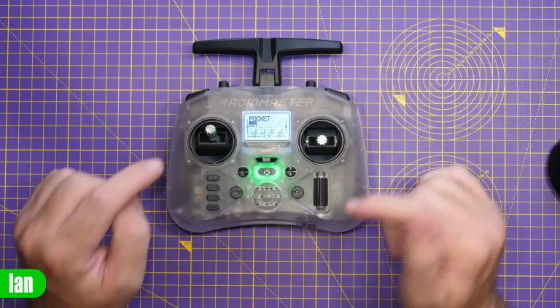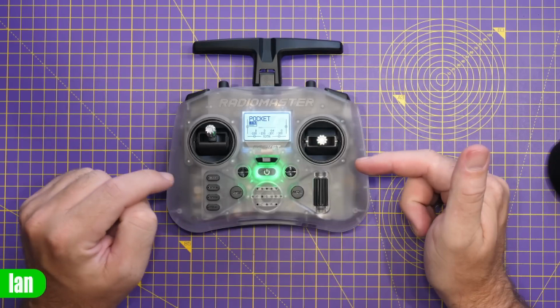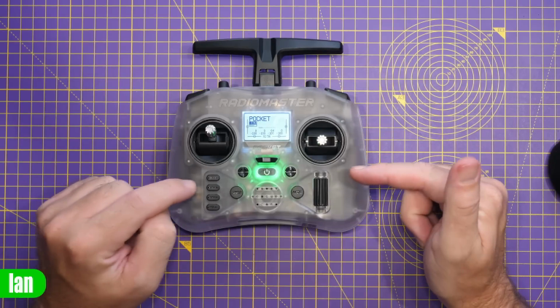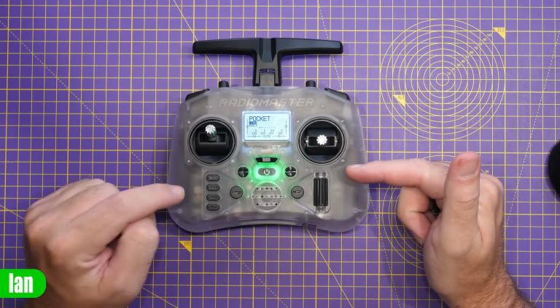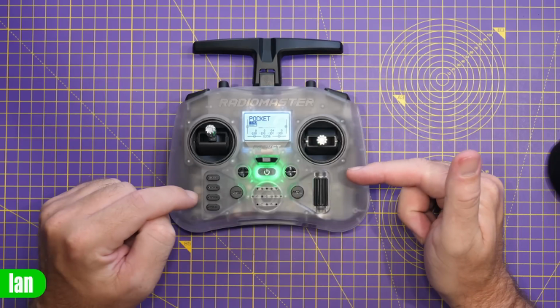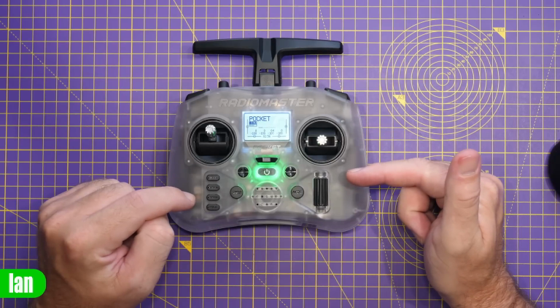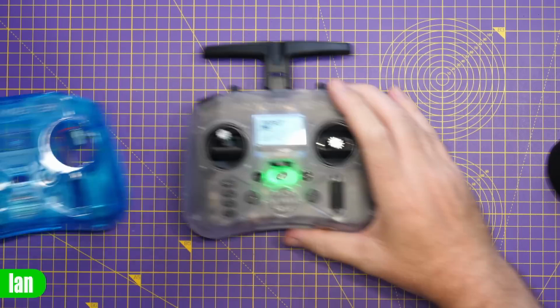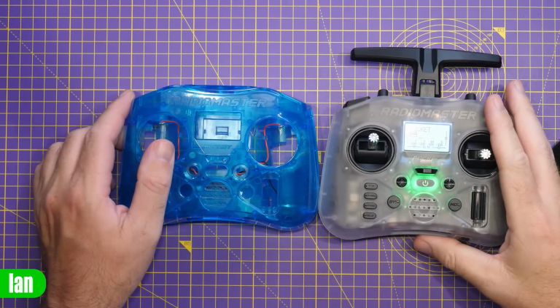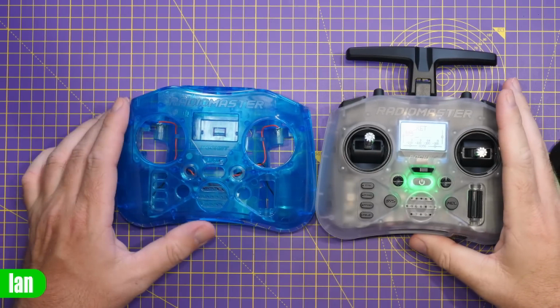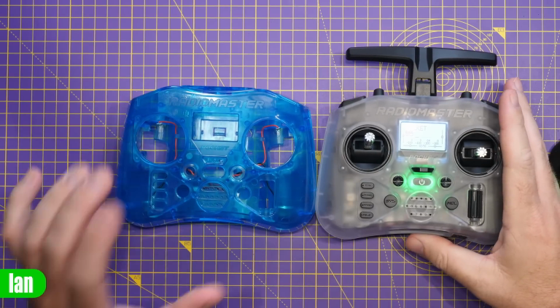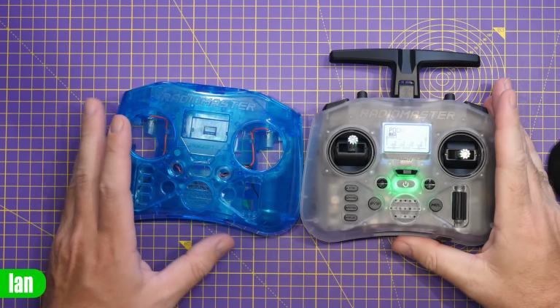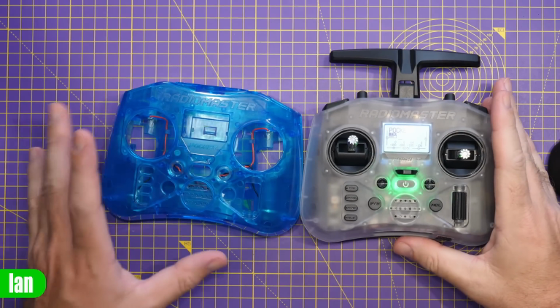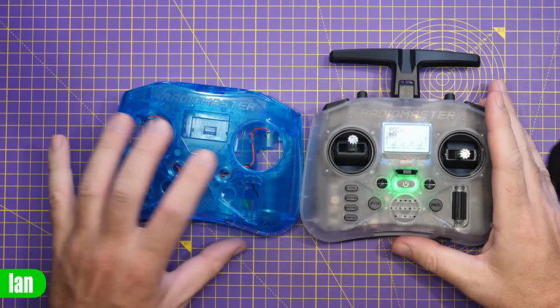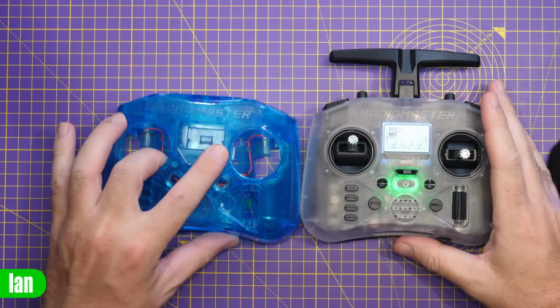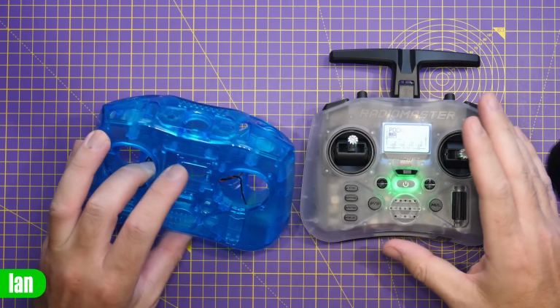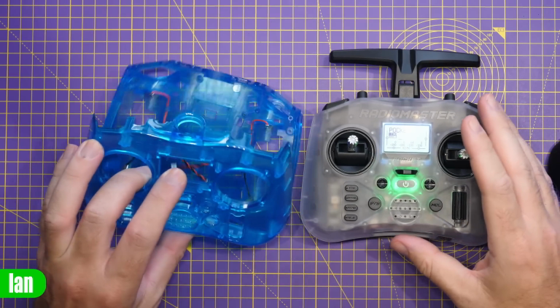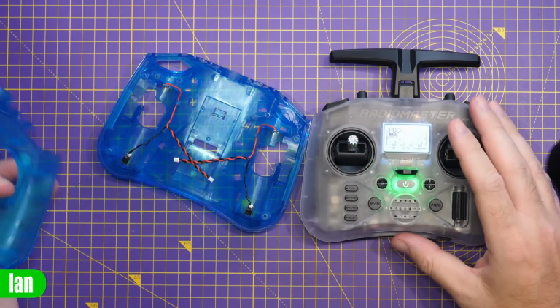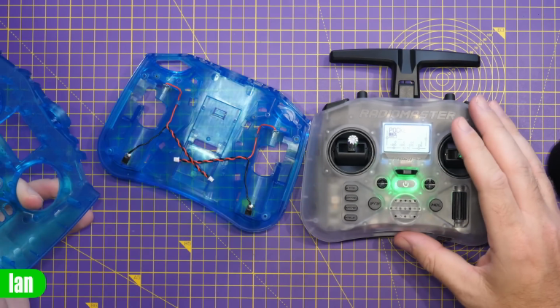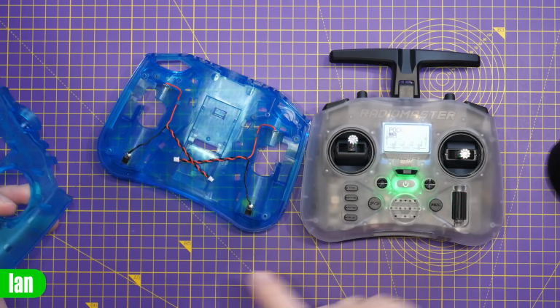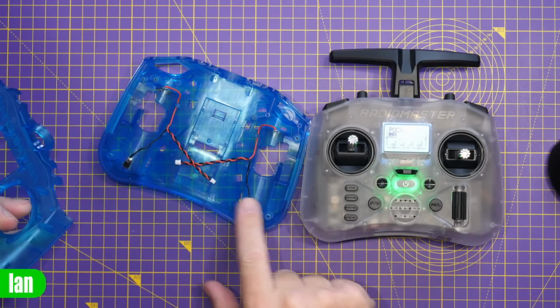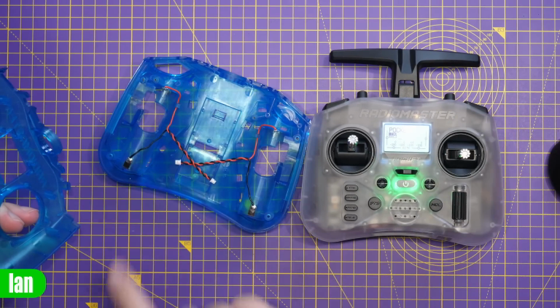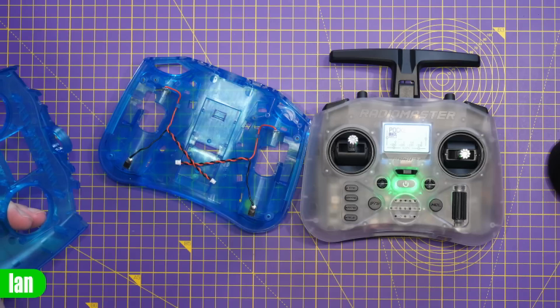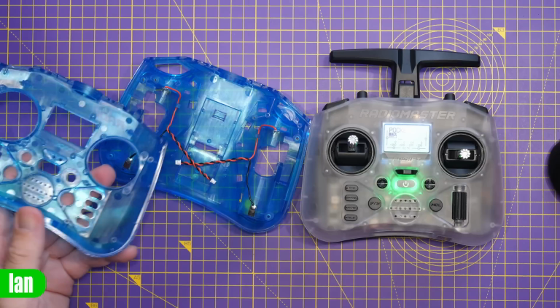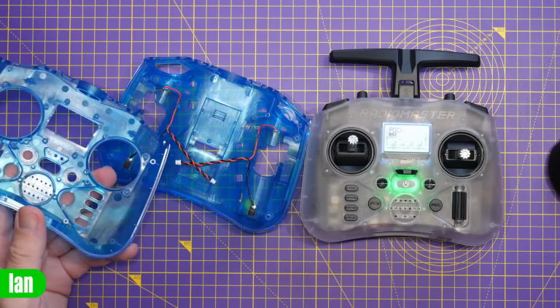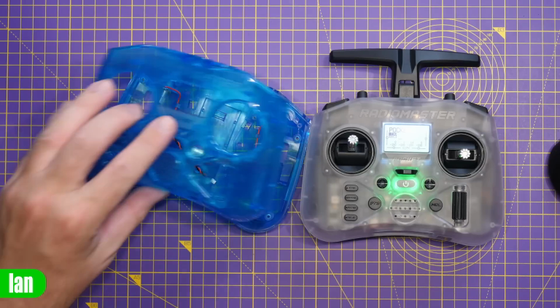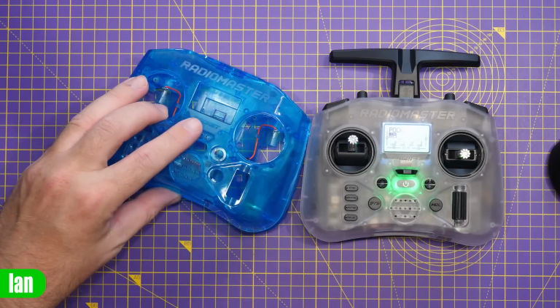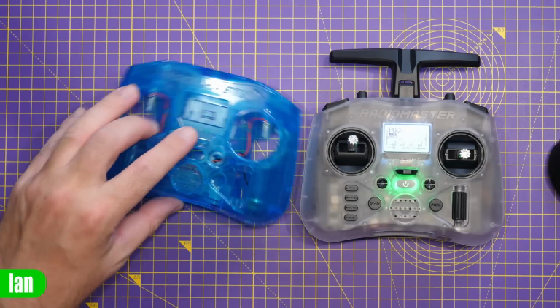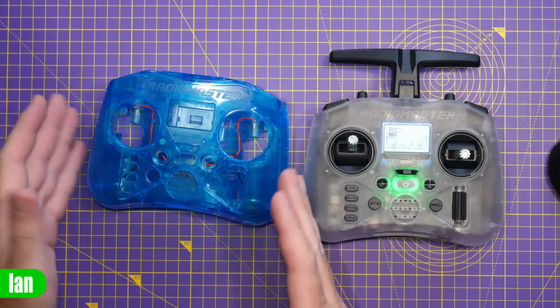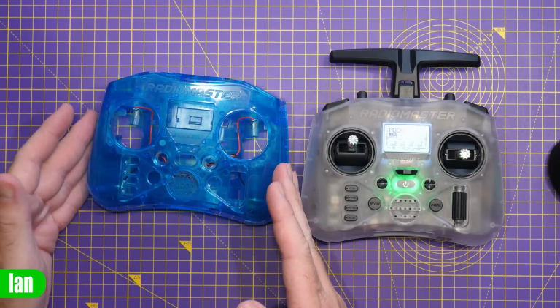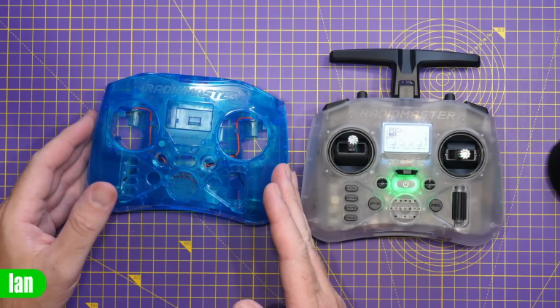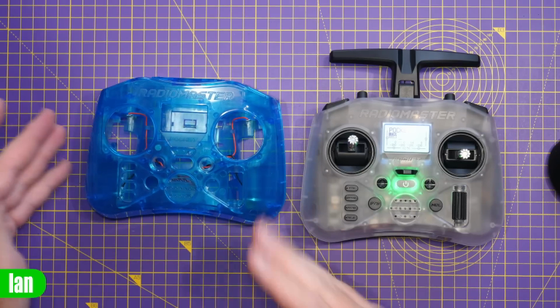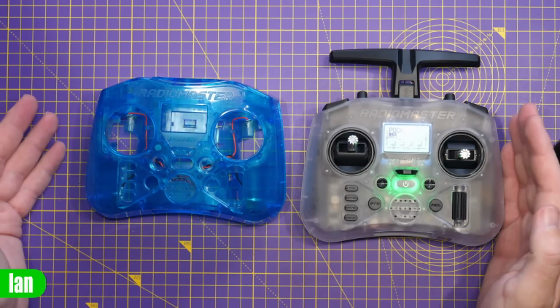I do actually have another shell here. You can see it in this blue. It comes with the battery connections pre-installed in the front panel, allowing you to swap it over if you wanted to.